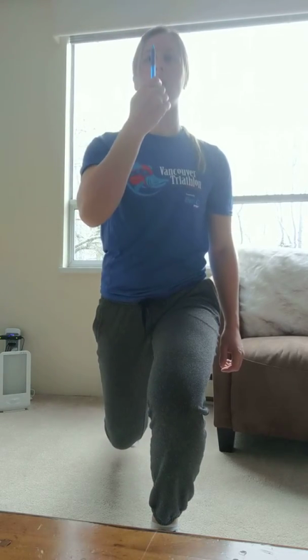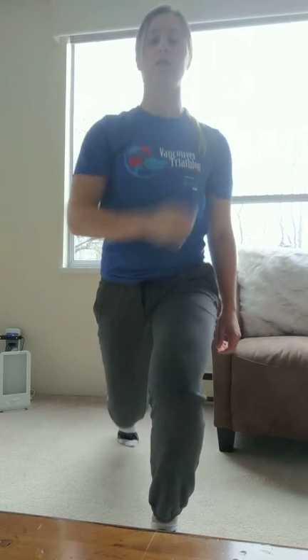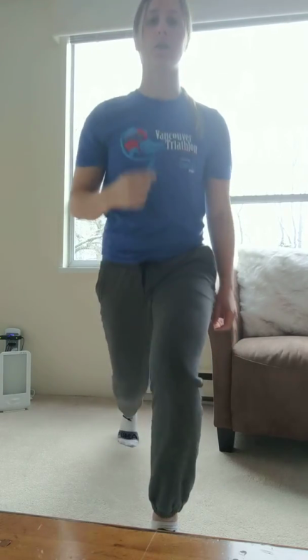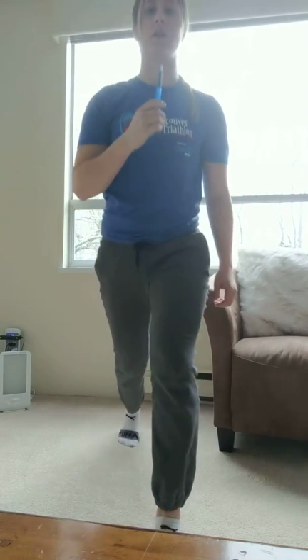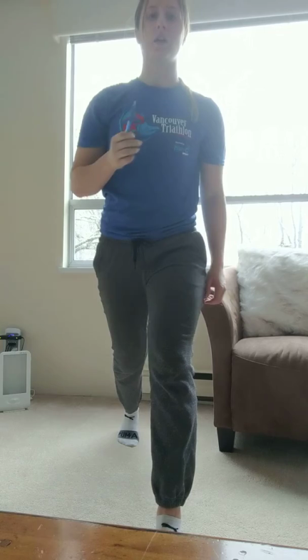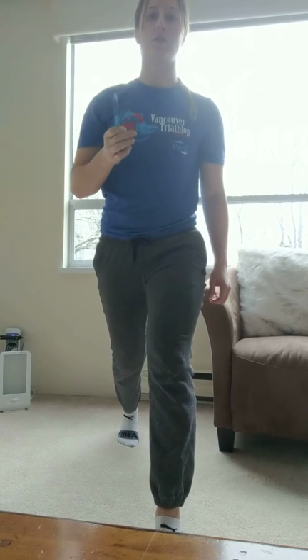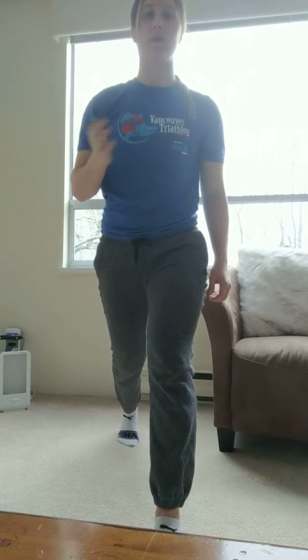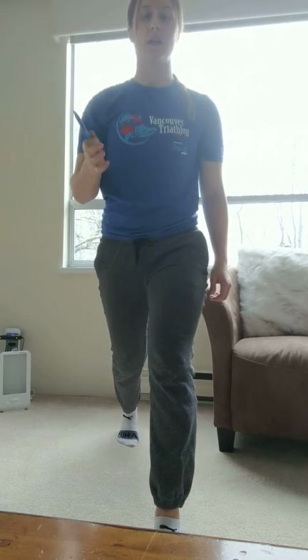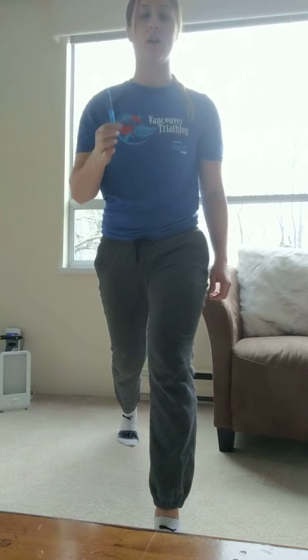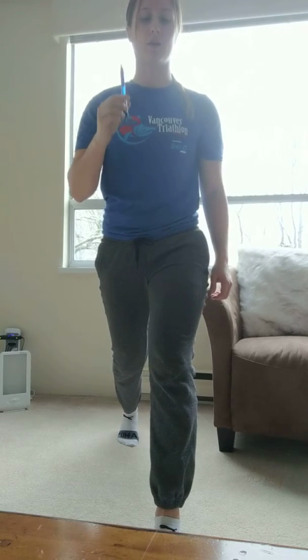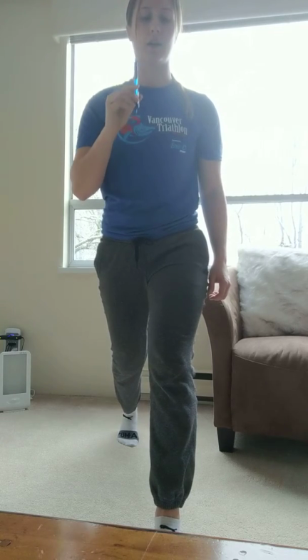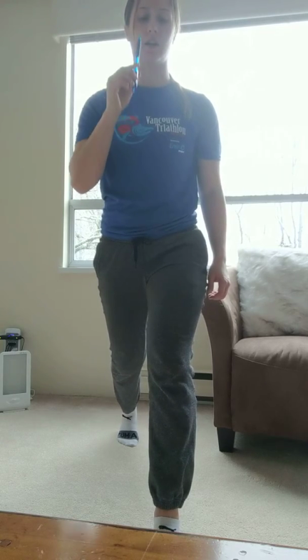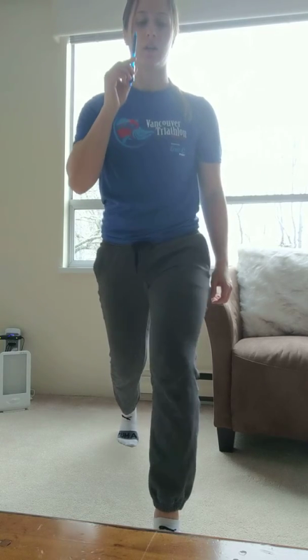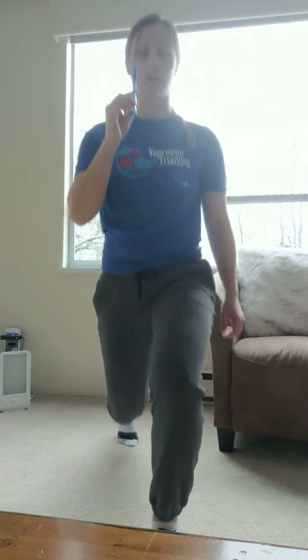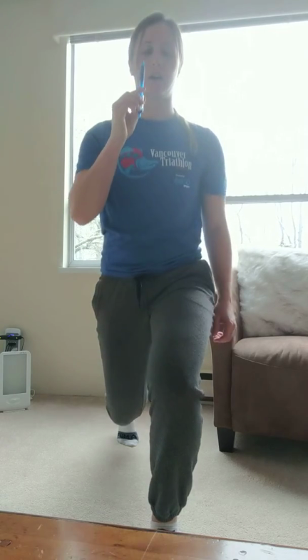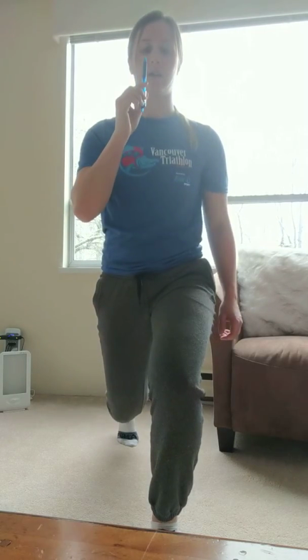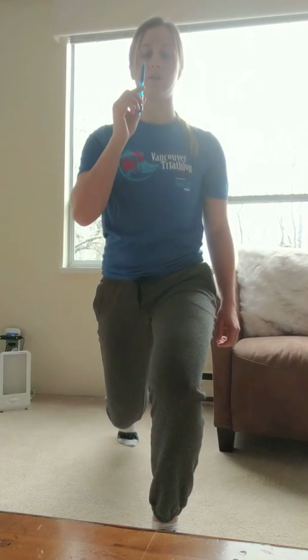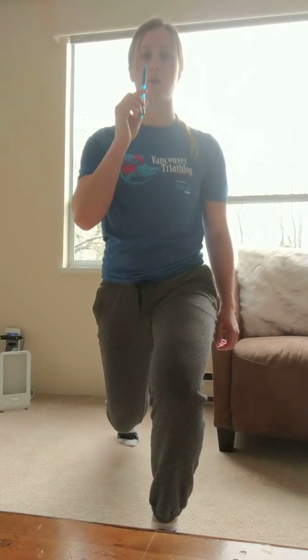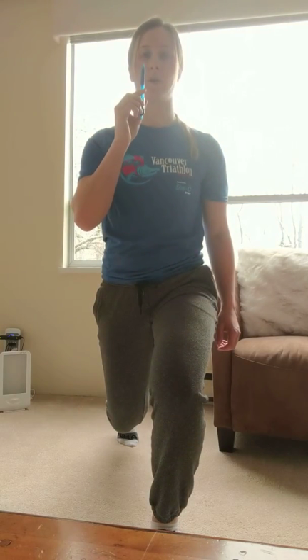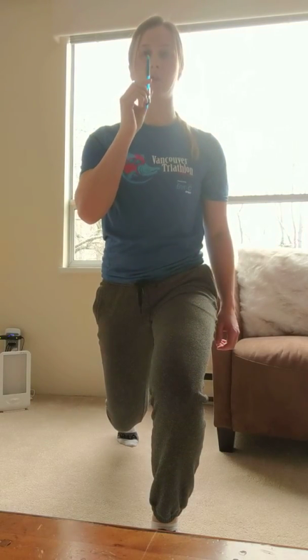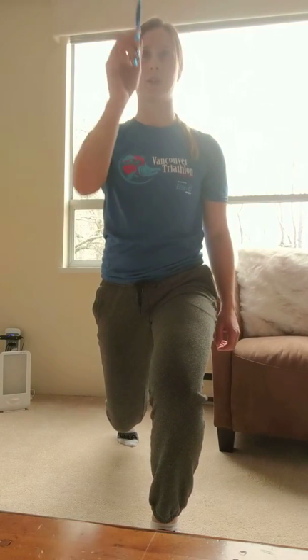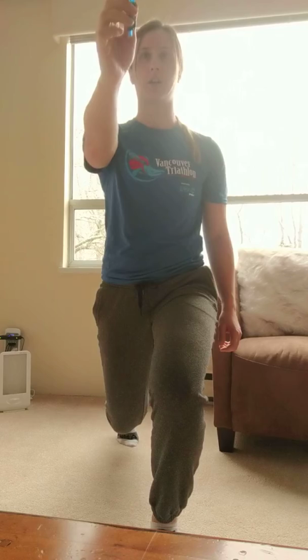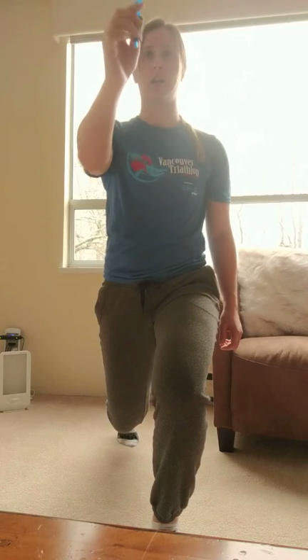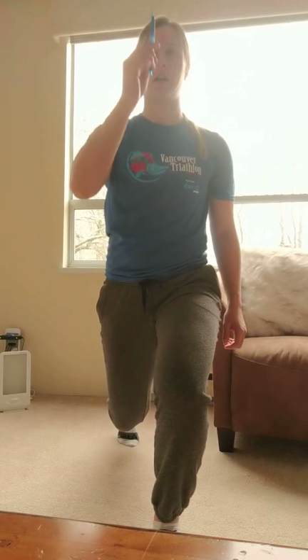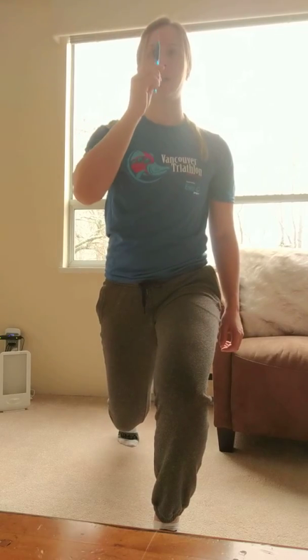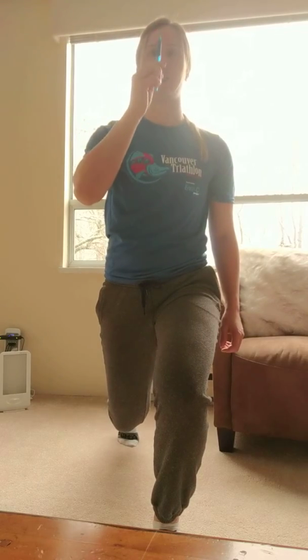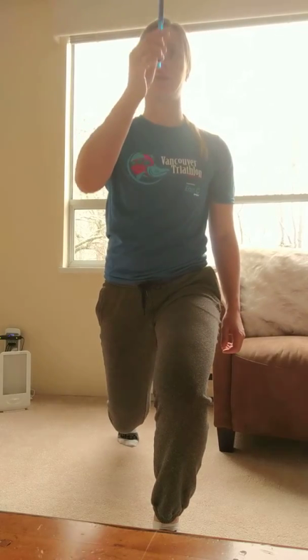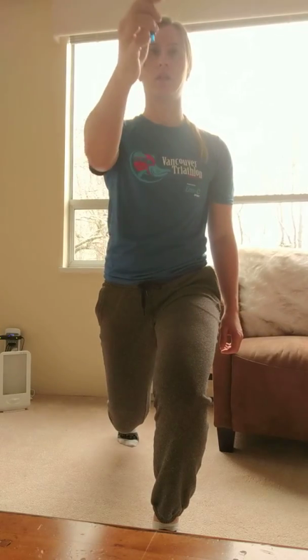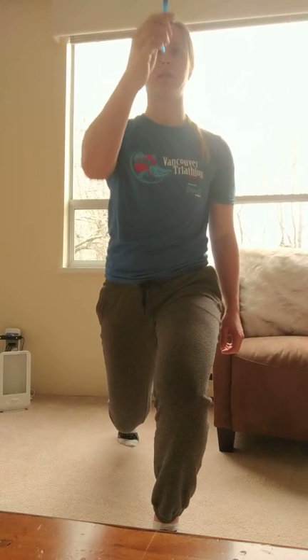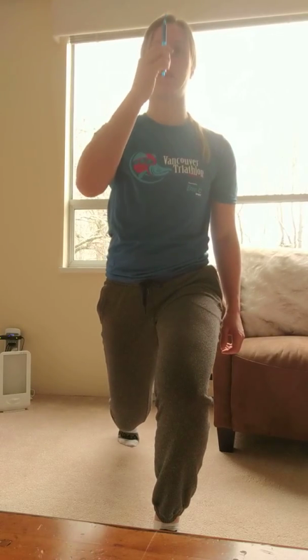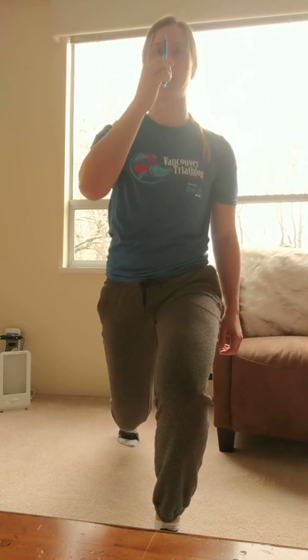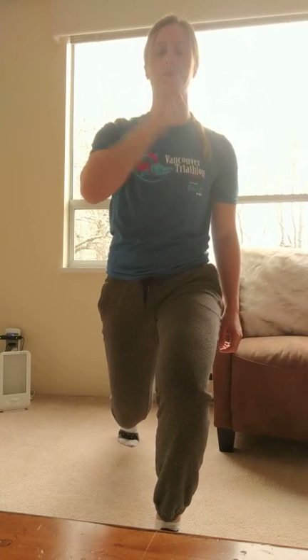Or you can do it how we did in the call, where you would just hold the lunge position and then do maybe 10 of those.